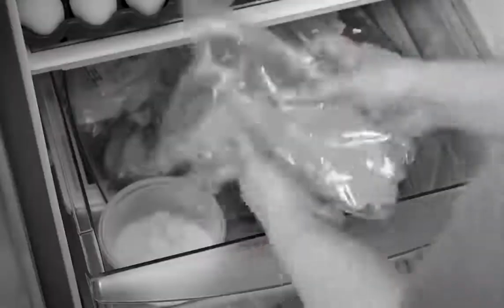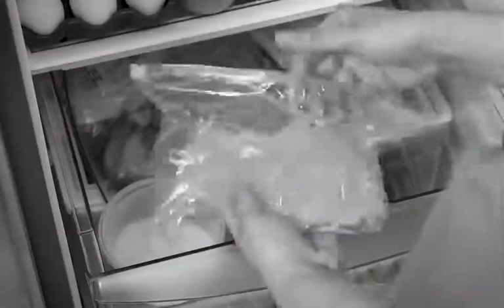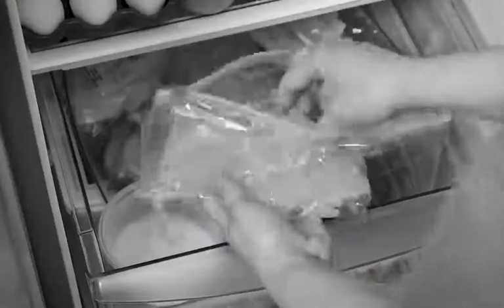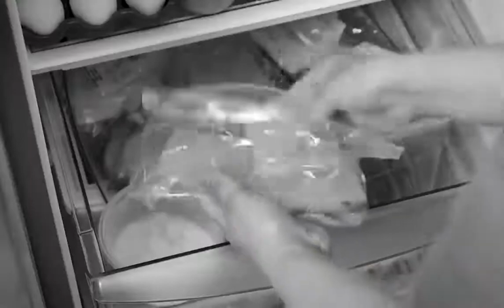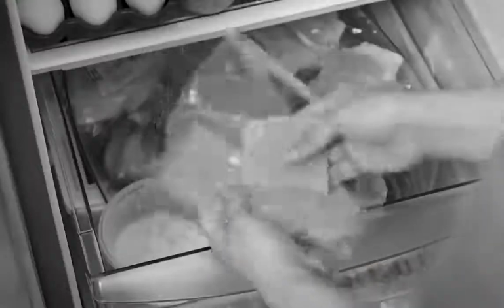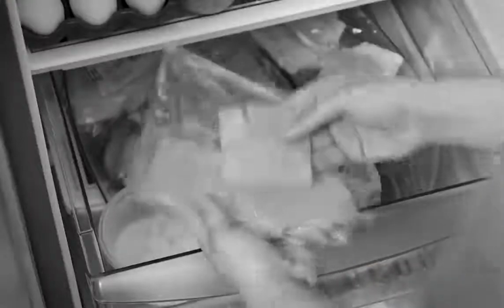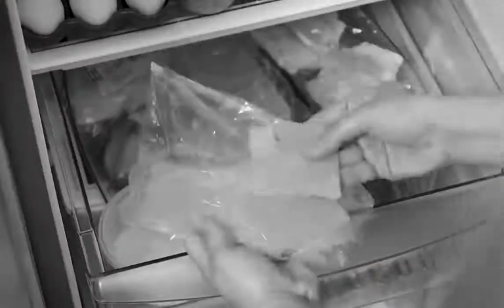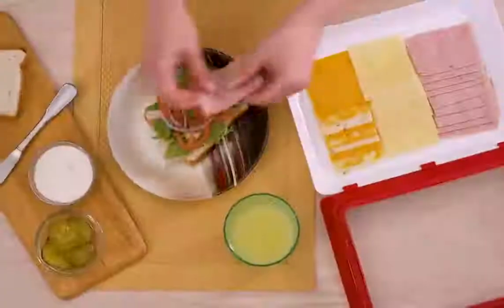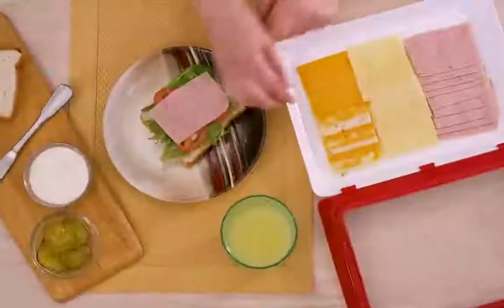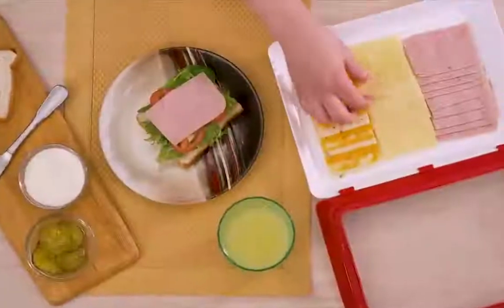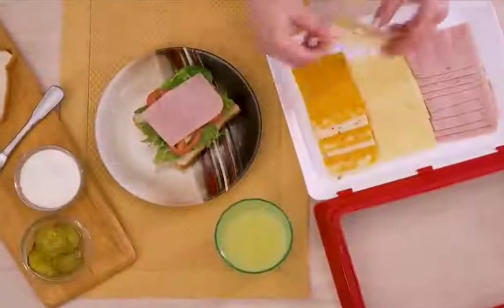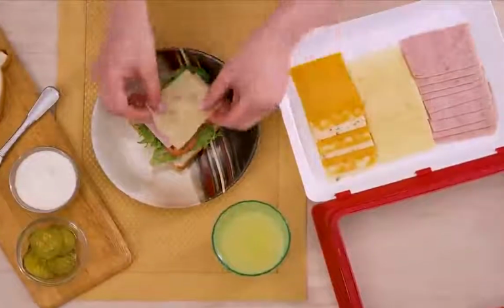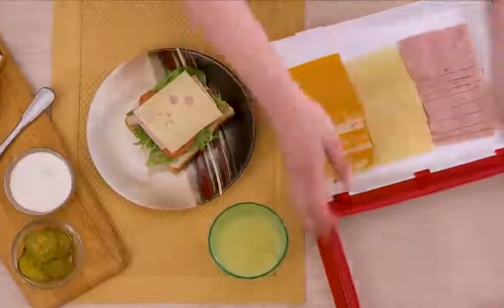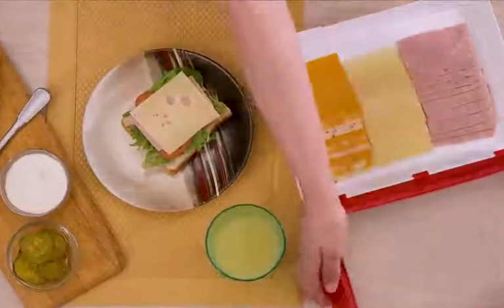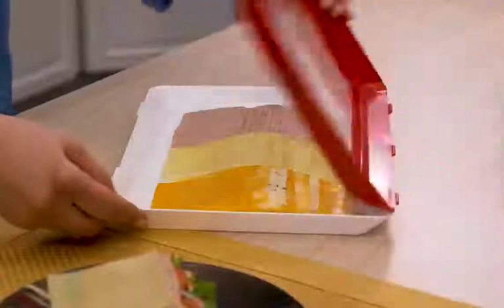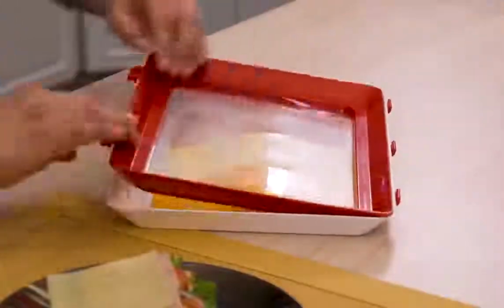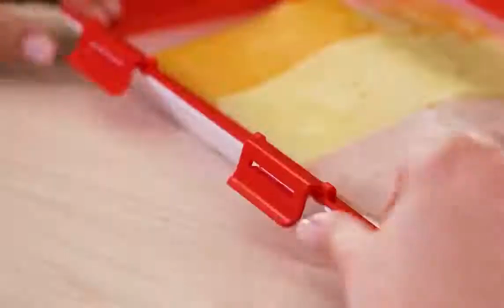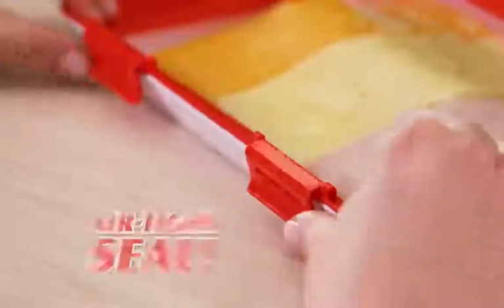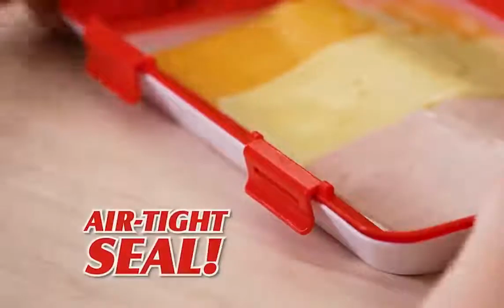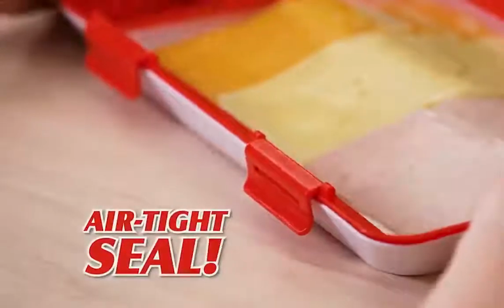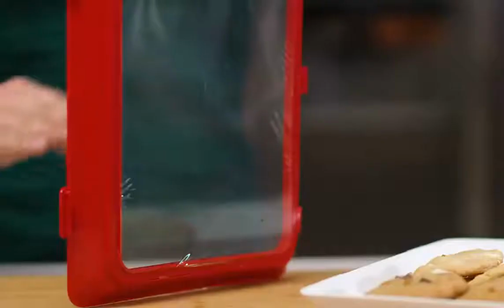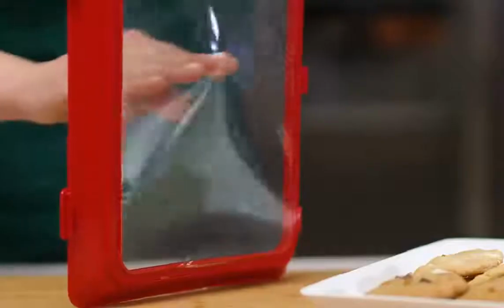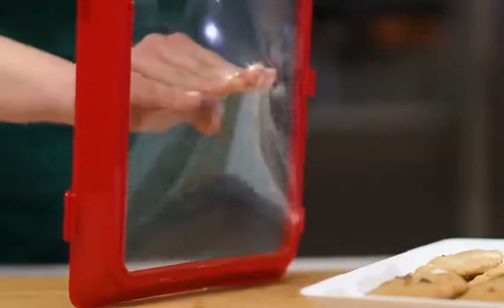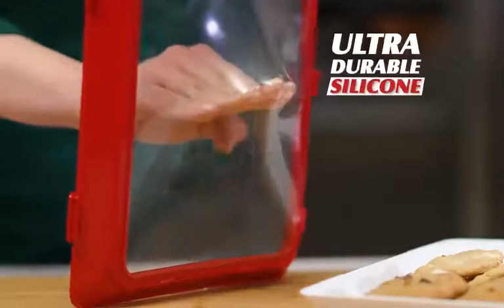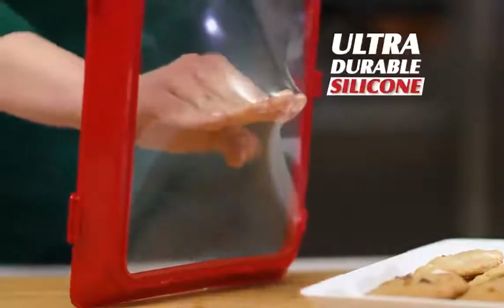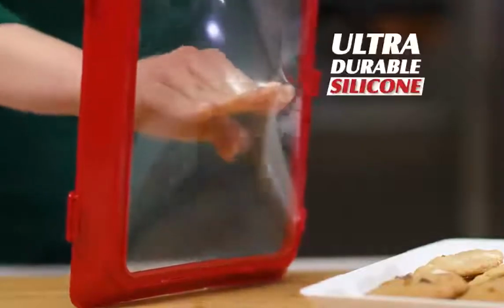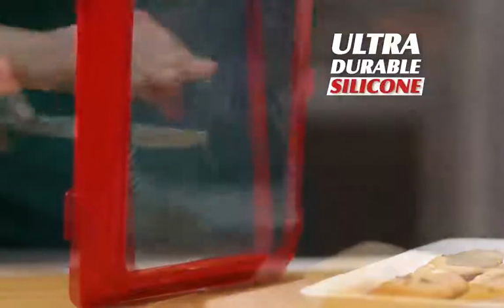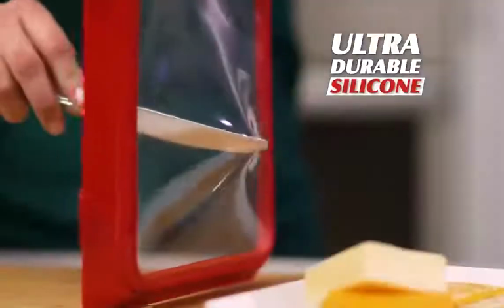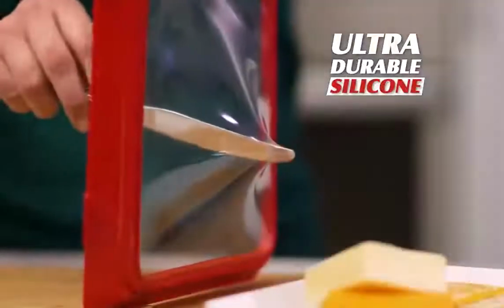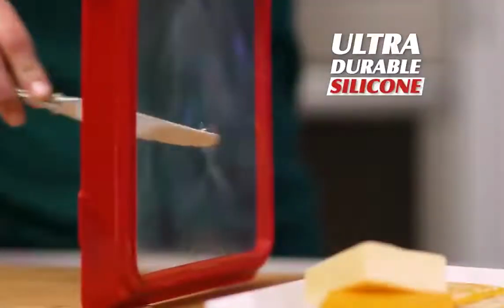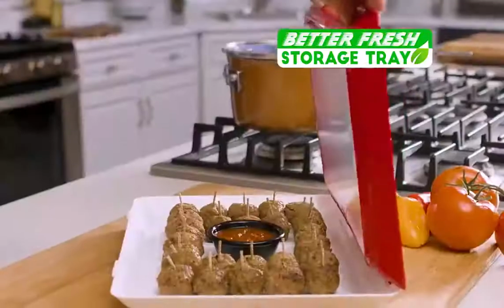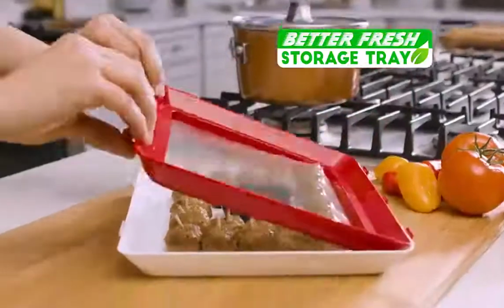No more plastic bags that dry out meats and cheeses. Now build your favorite sandwiches with Better Fresh Tray and close the lid, then snap it shut for an airtight seal. The super stretchy silicone is ultra-durable and puncture-resistant. Use it again and again.